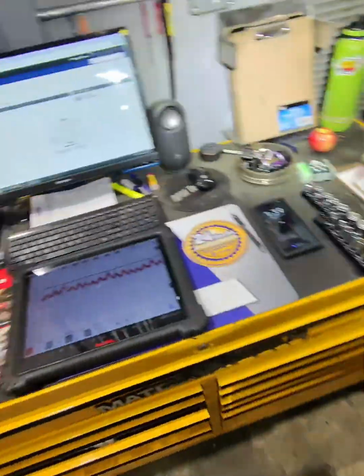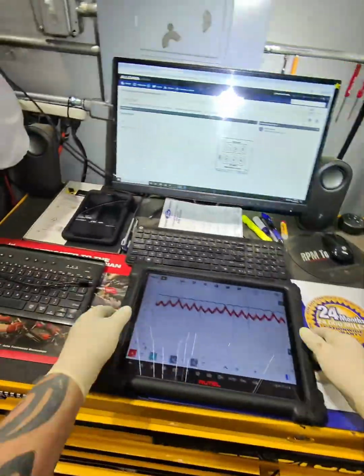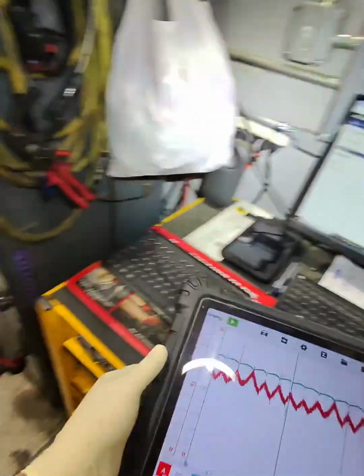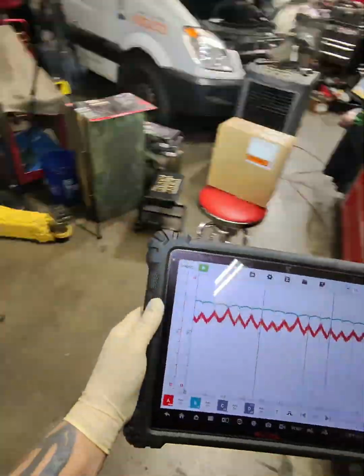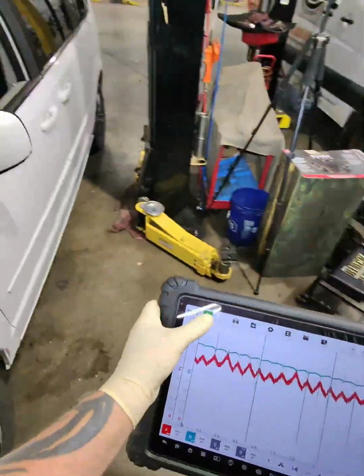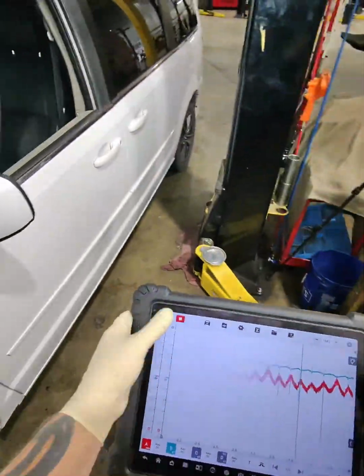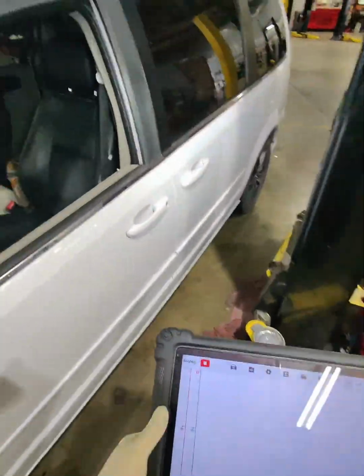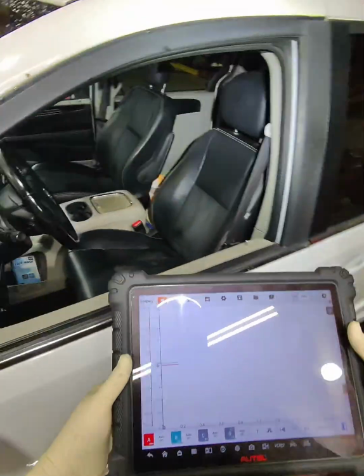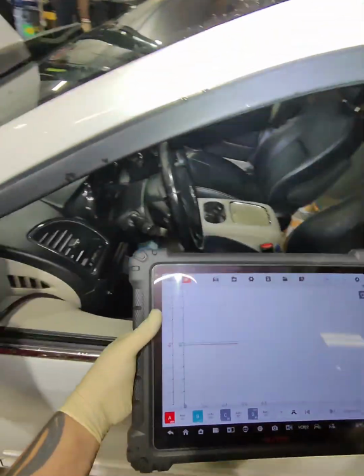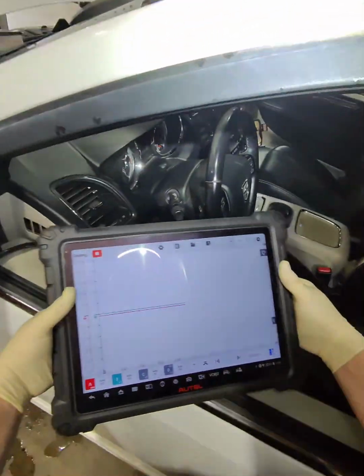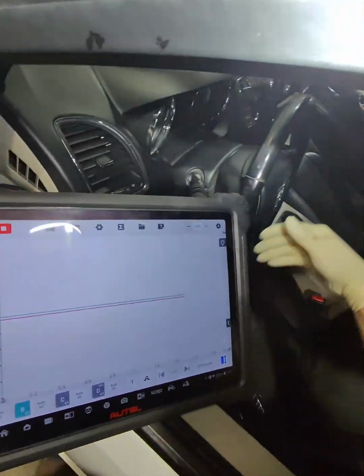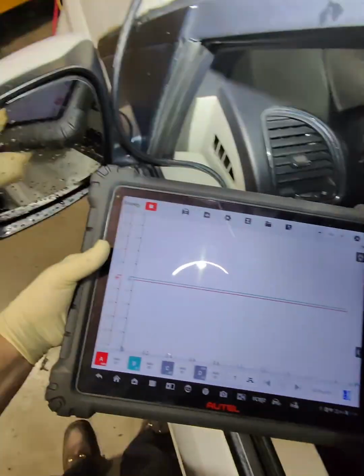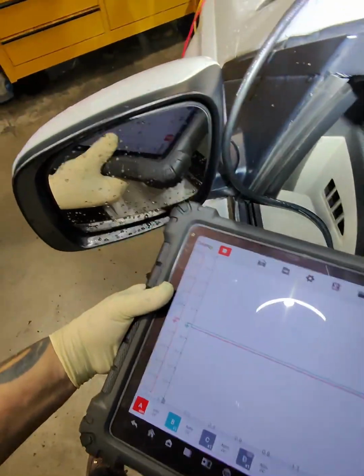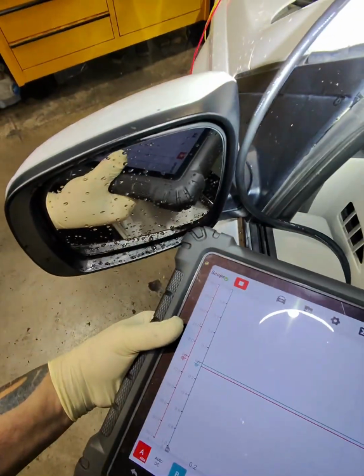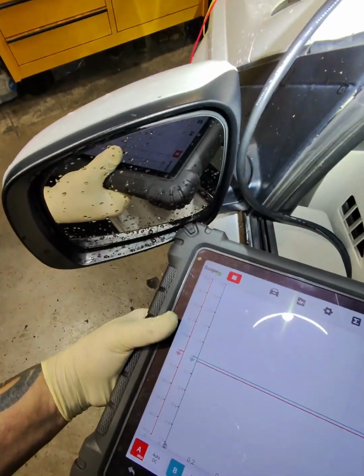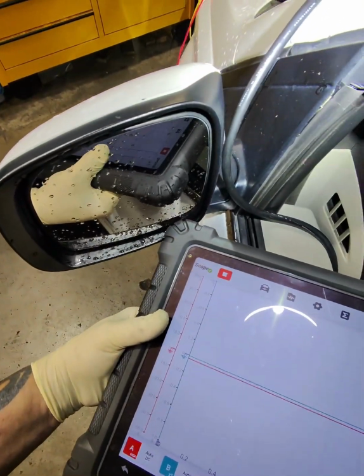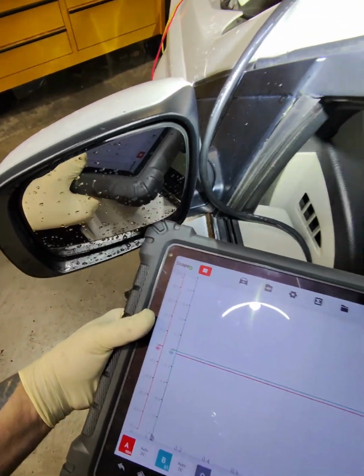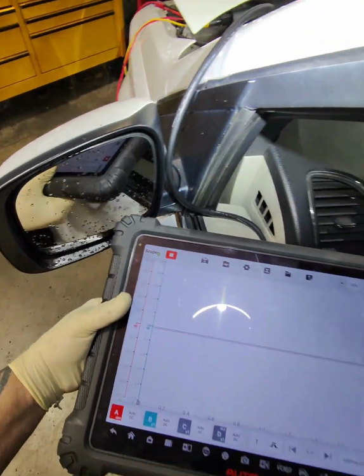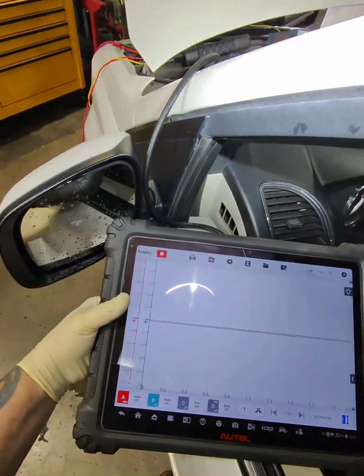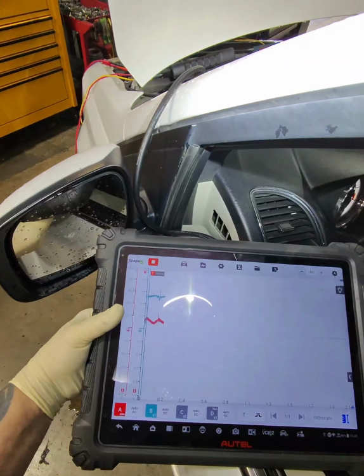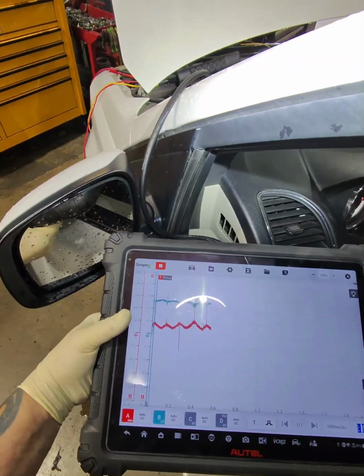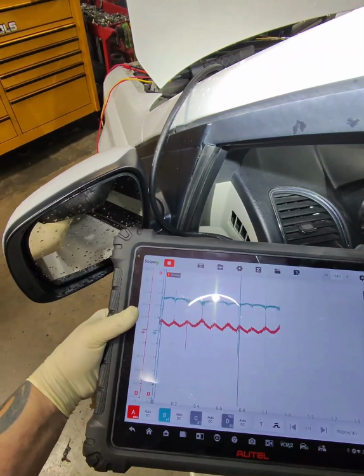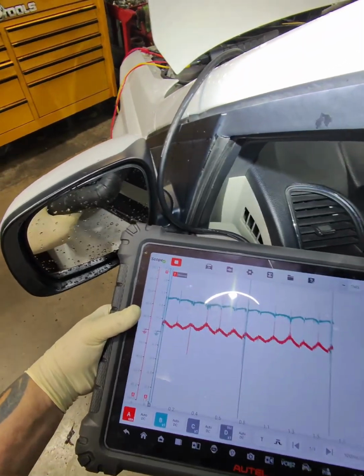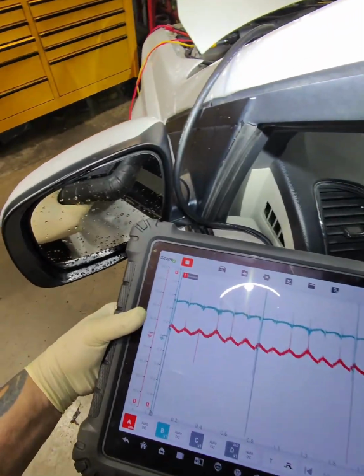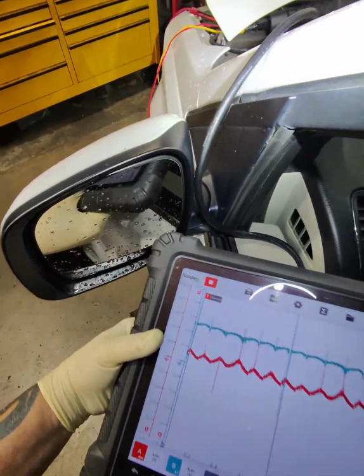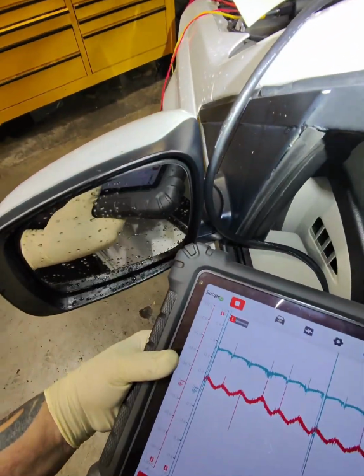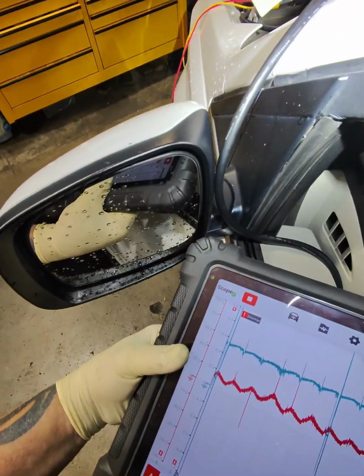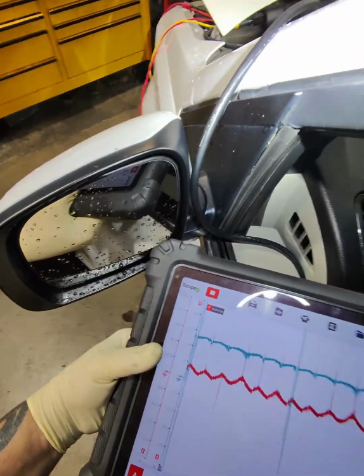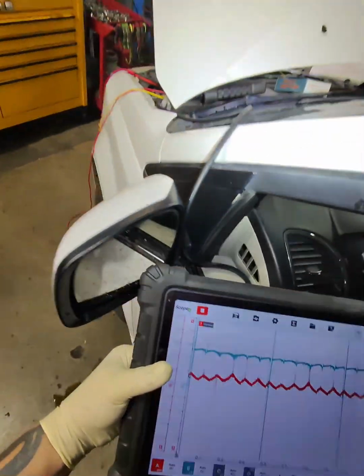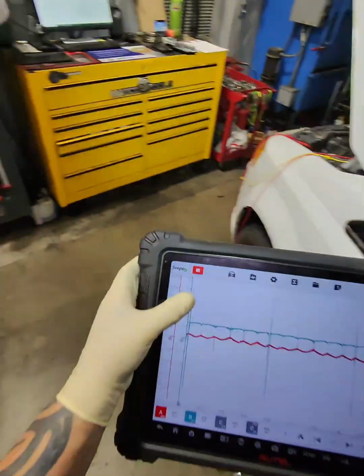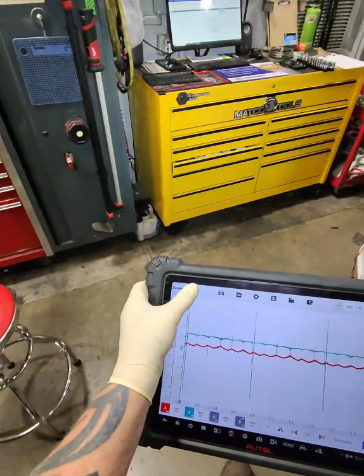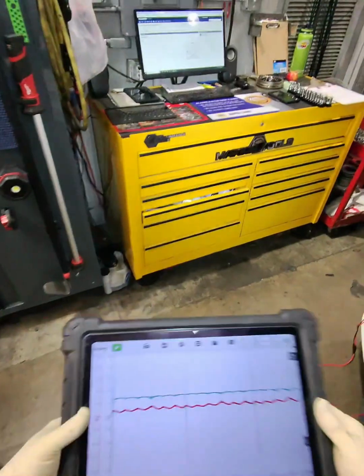Now the scope is auto-setting, so we're going to go ahead and just crank this guy over. All right, and we're going to stop it there.